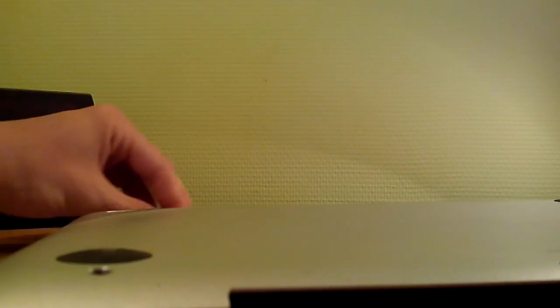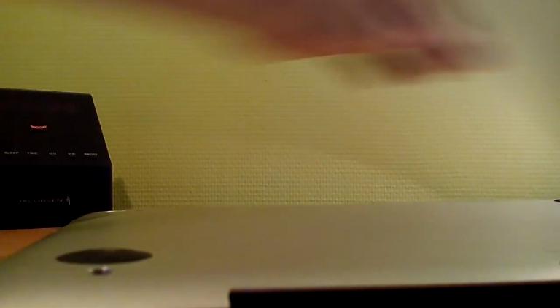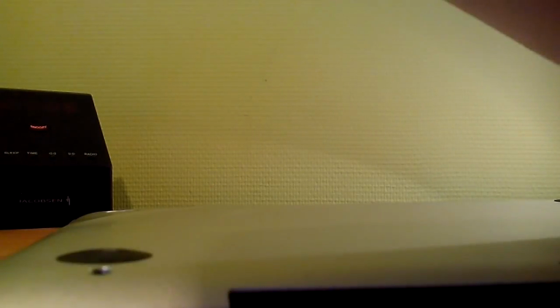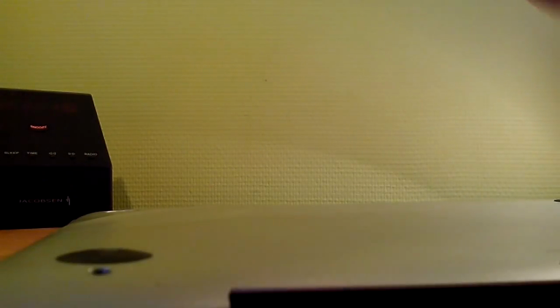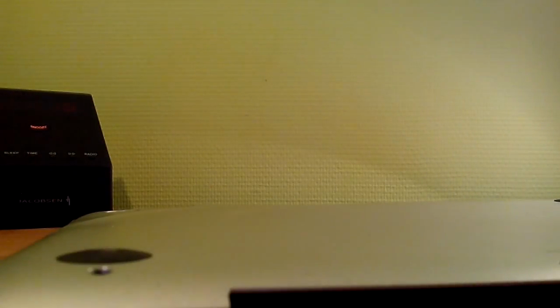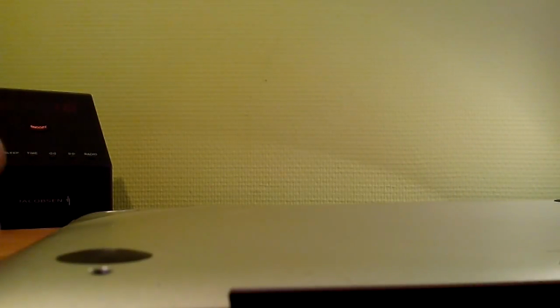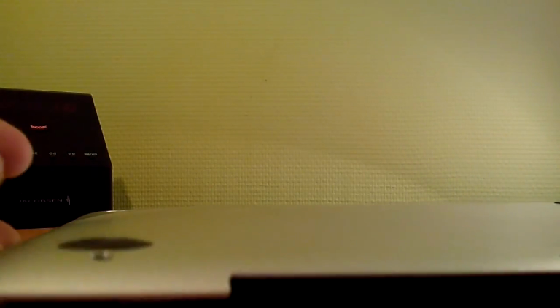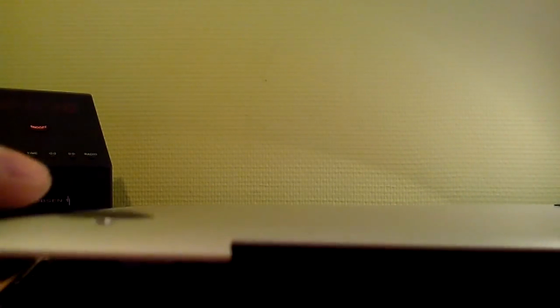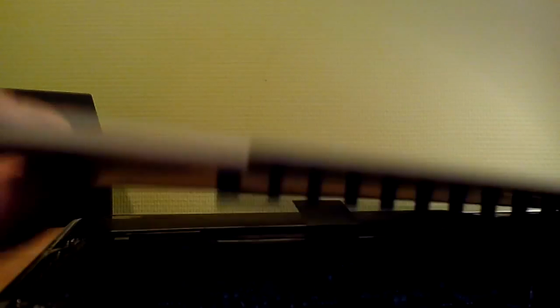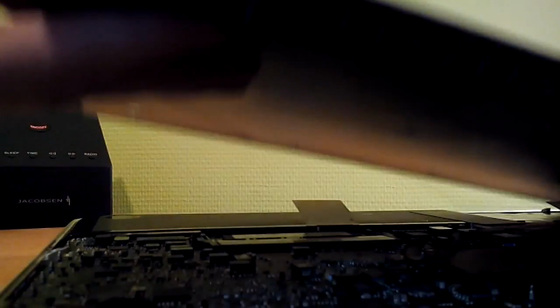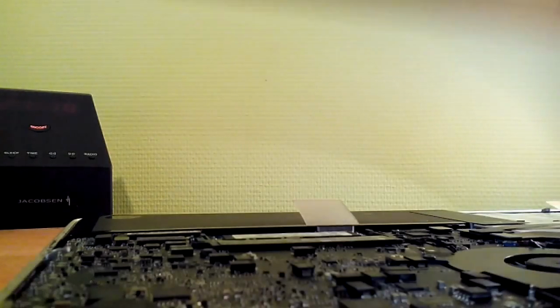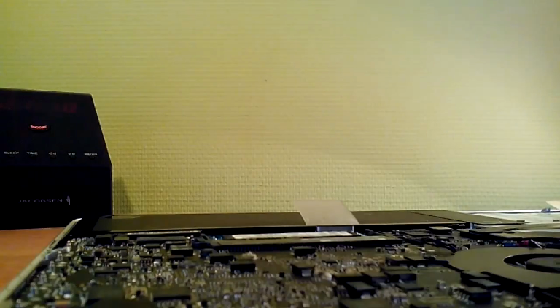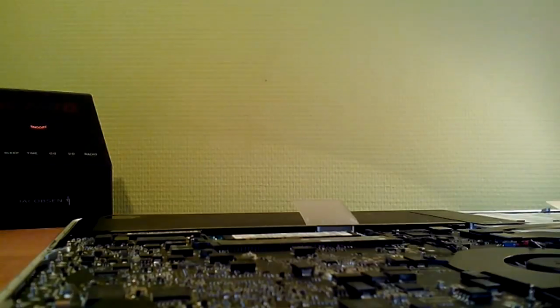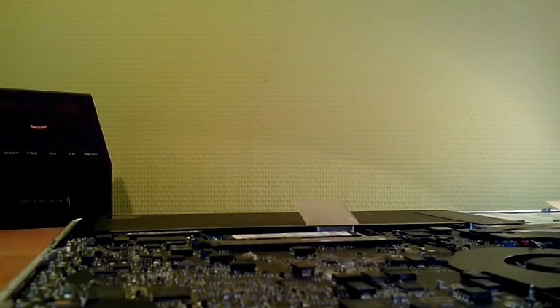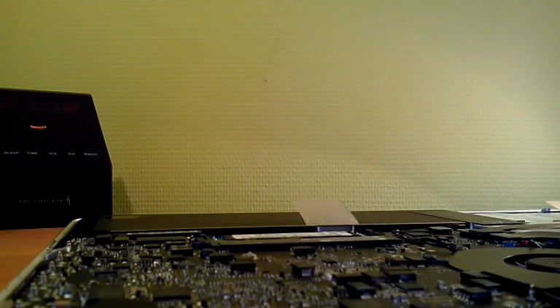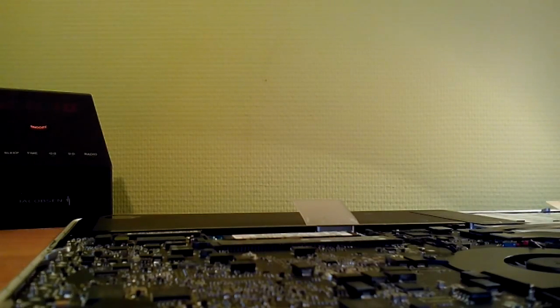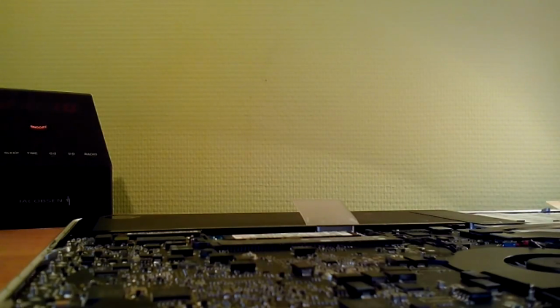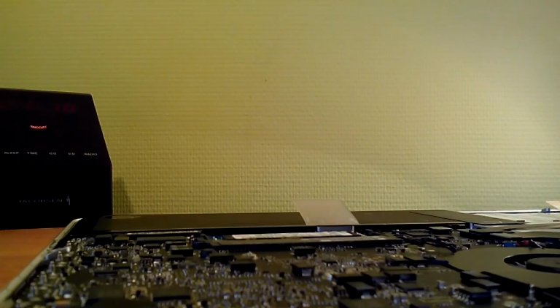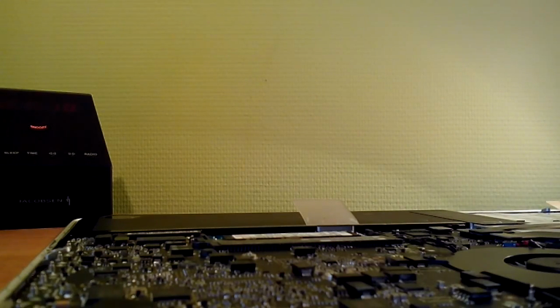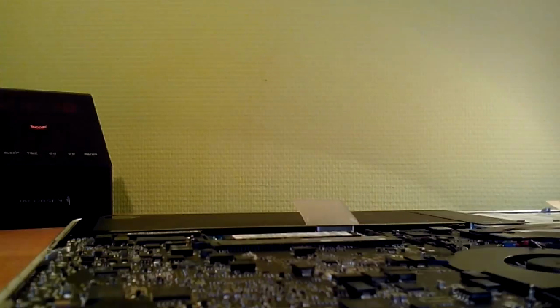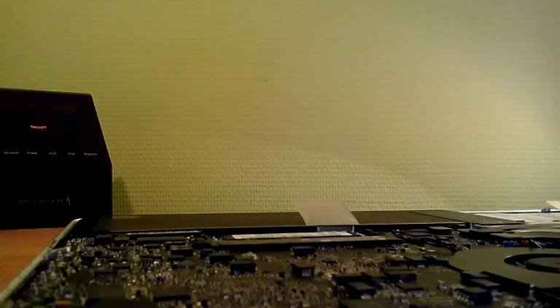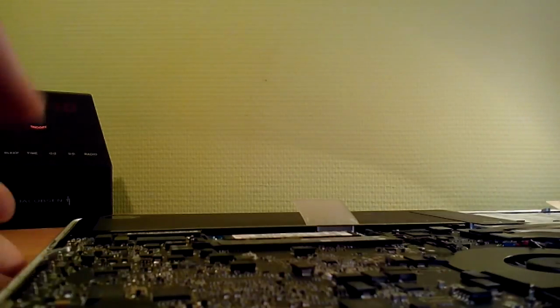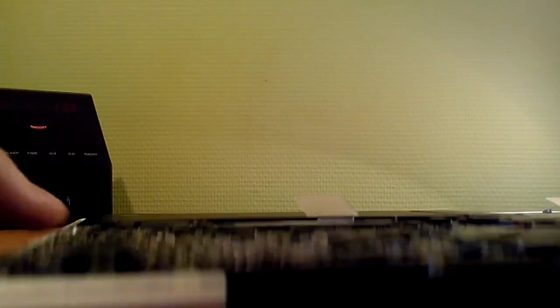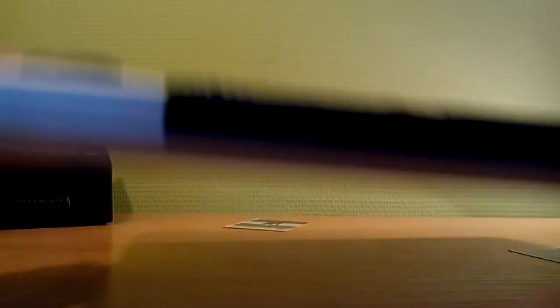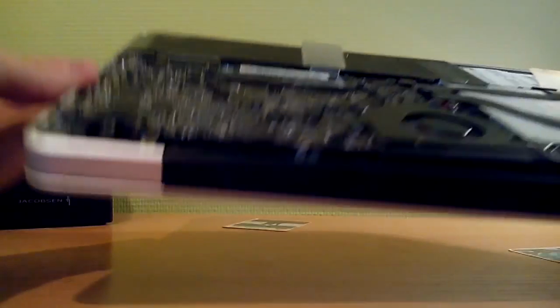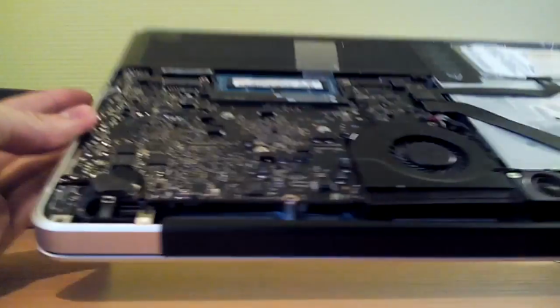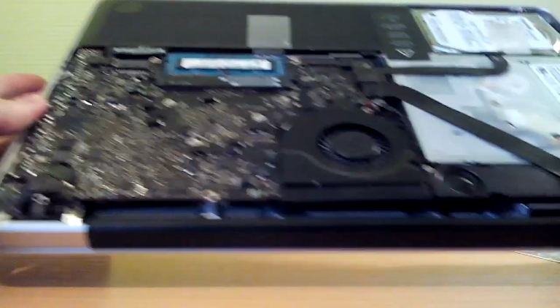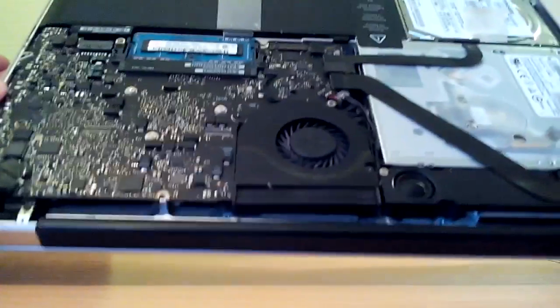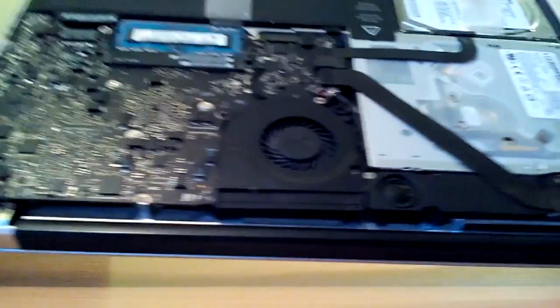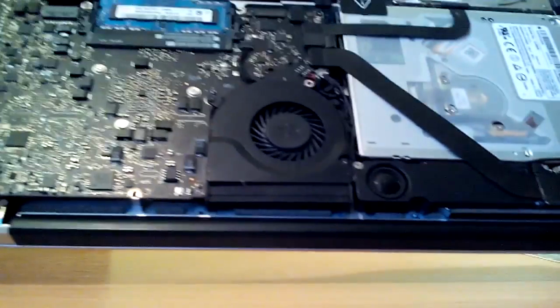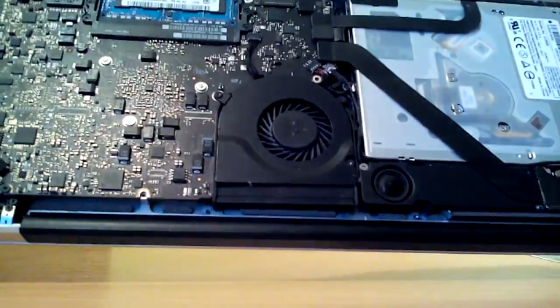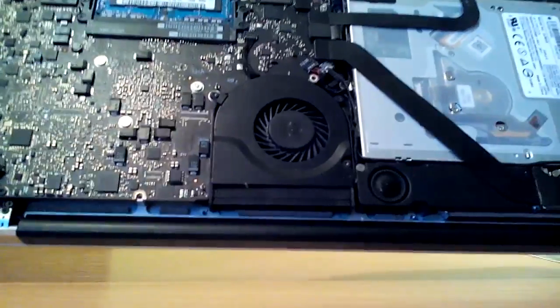Okay, and let's take the back off. As you can see, here is the motherboard and other stuff.